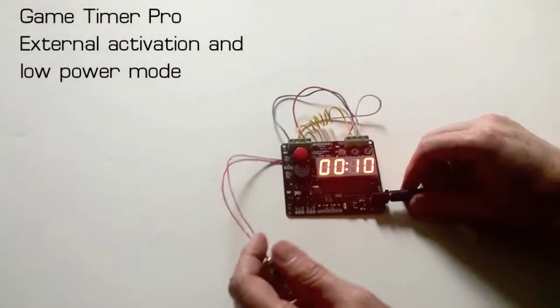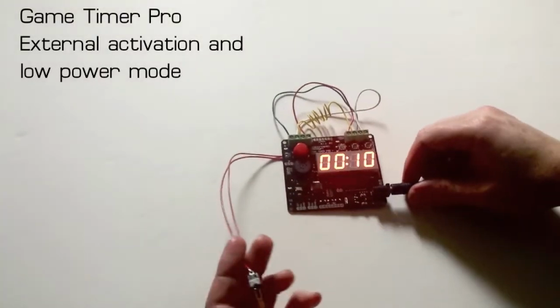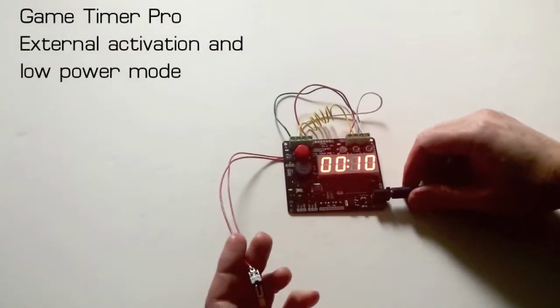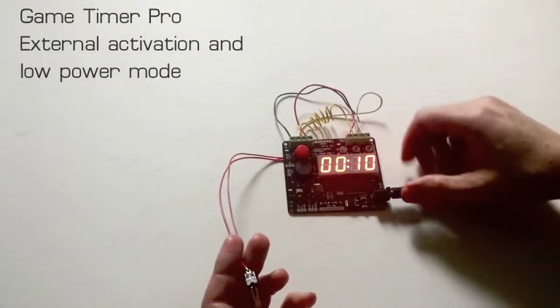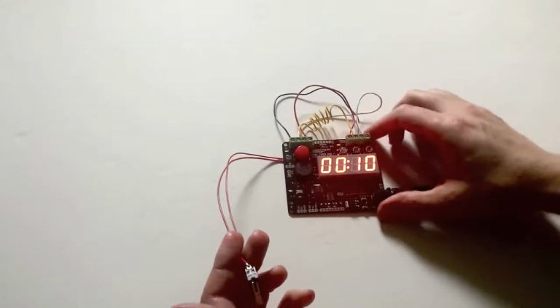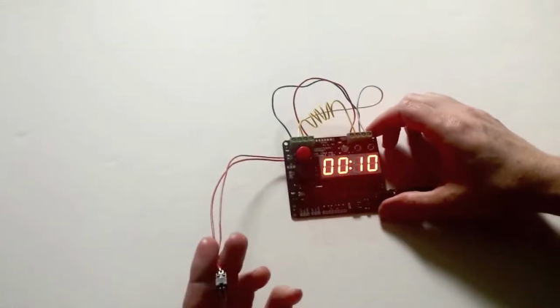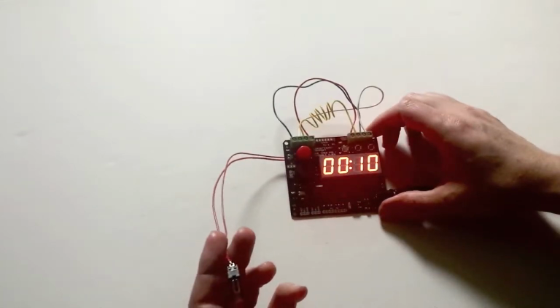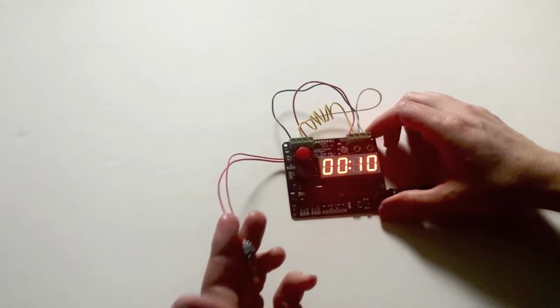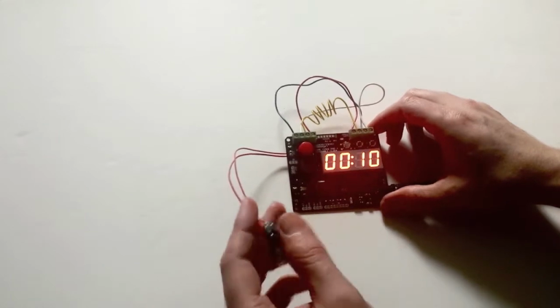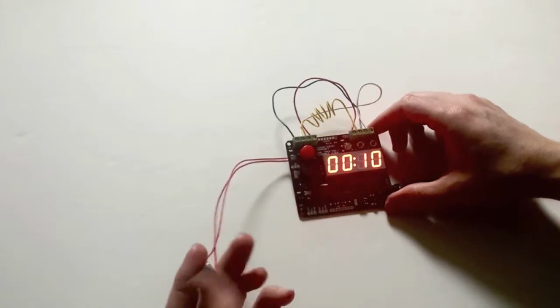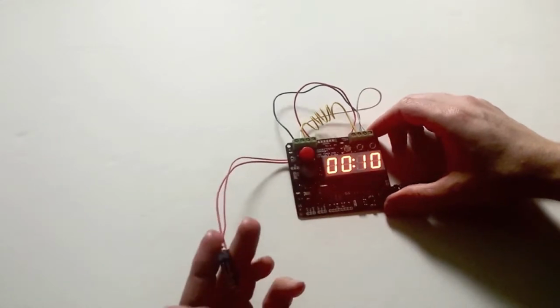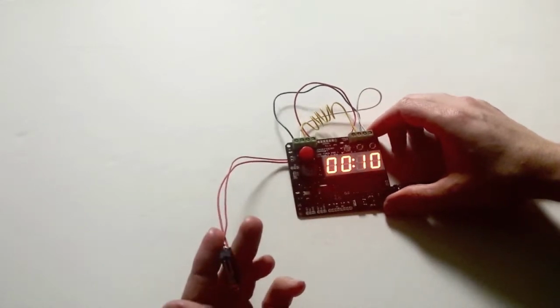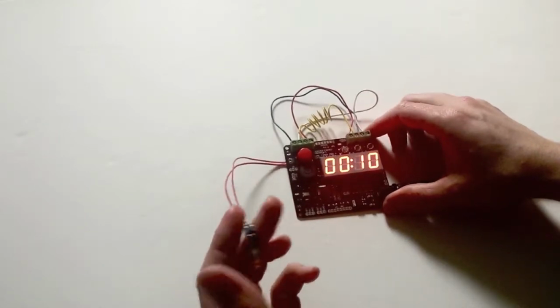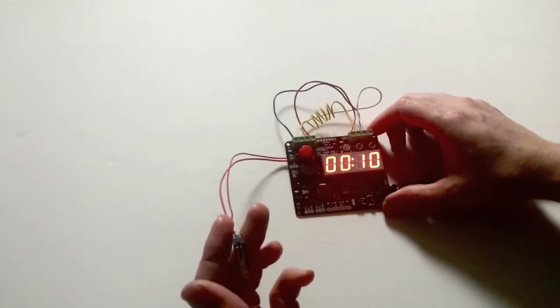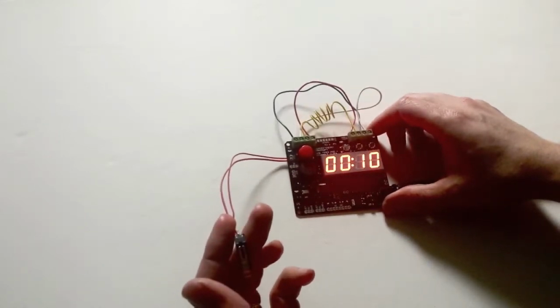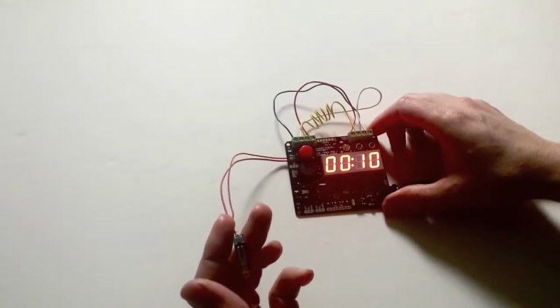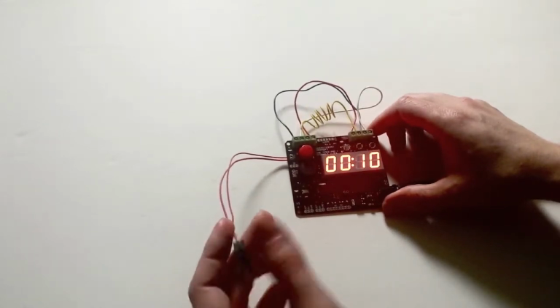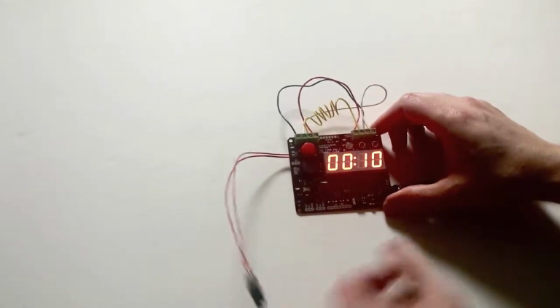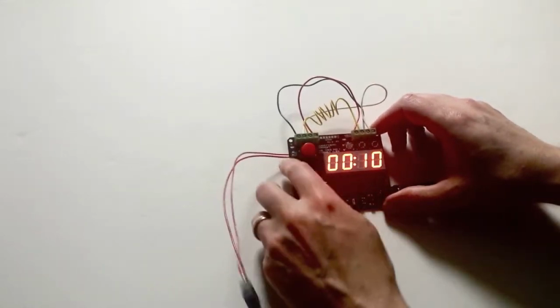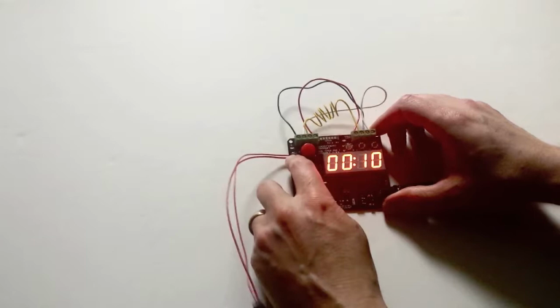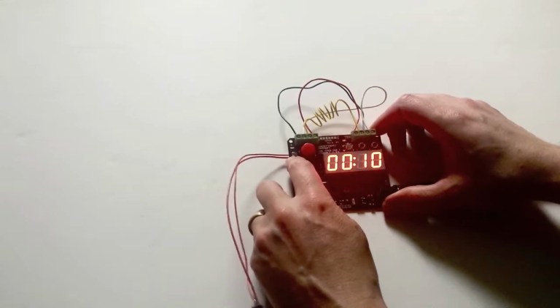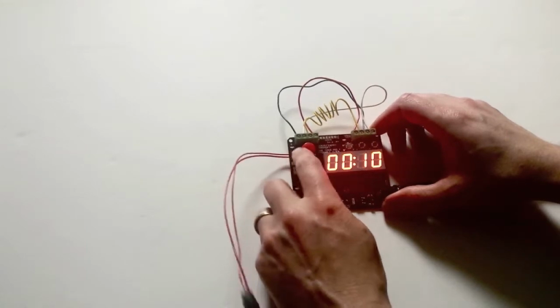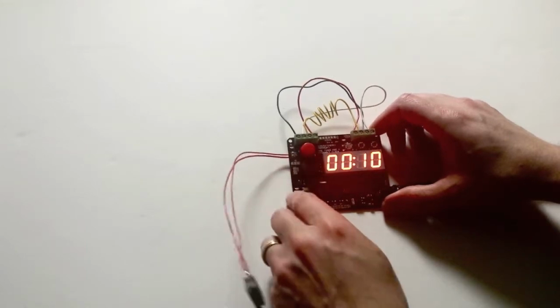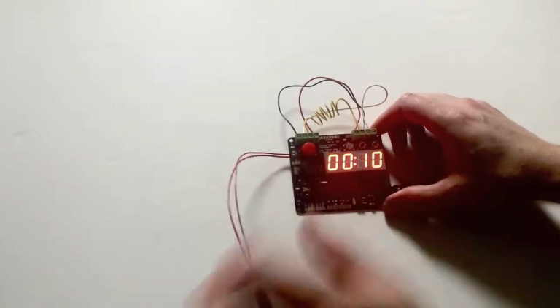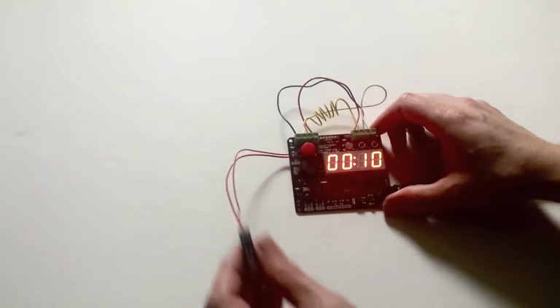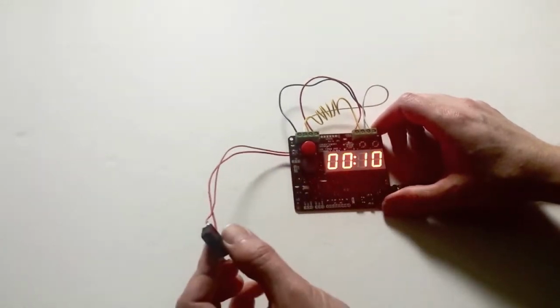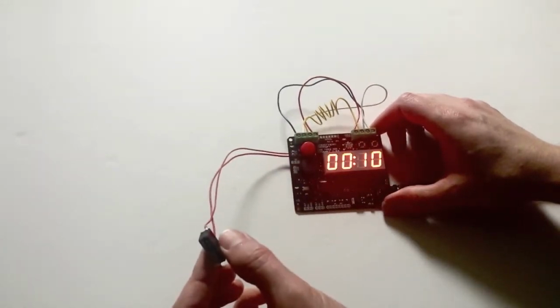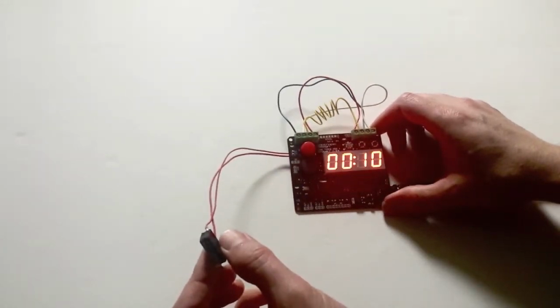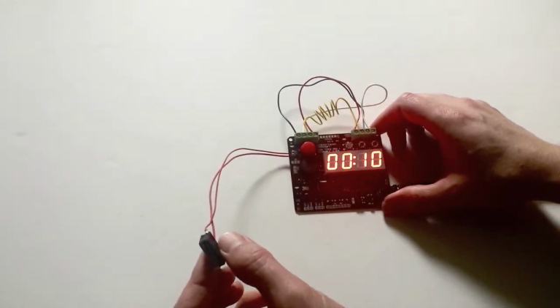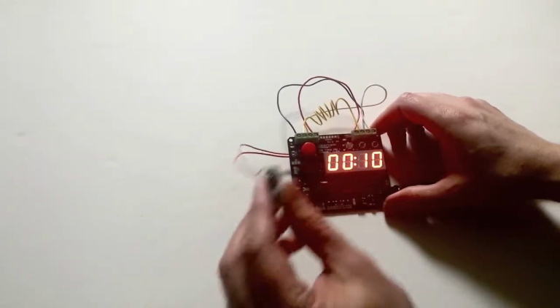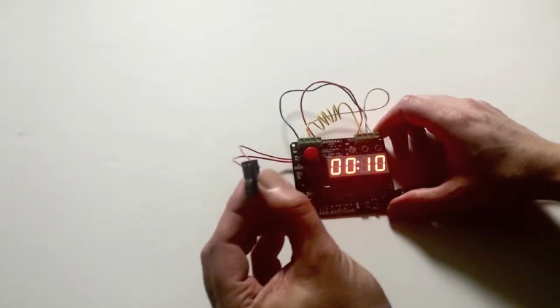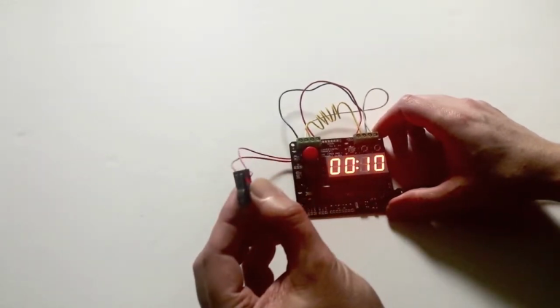In this video I'm going to show you how we added a new feature that allows you to connect an external switch to start the countdown of the Game Timer Pro. We added two little contacts here next to the red button so that you can wire in your own external switch, like this little micro switch.